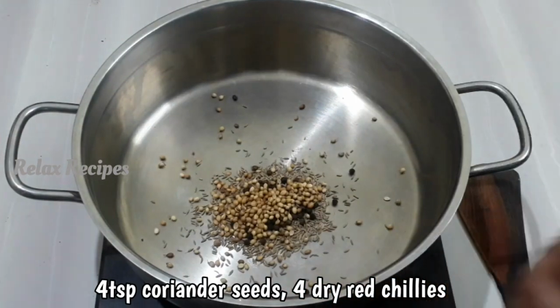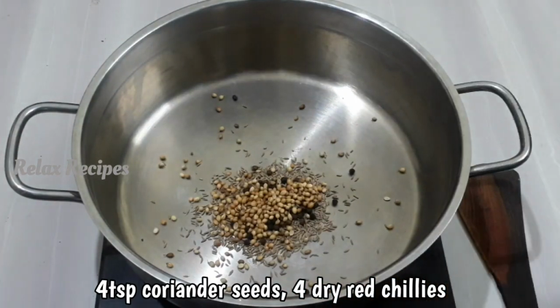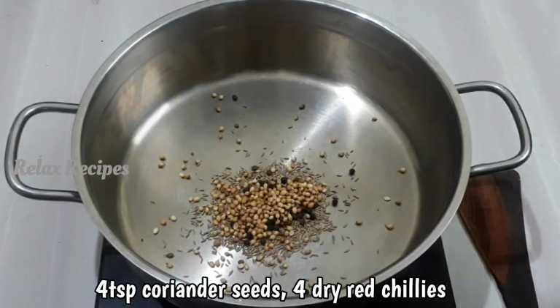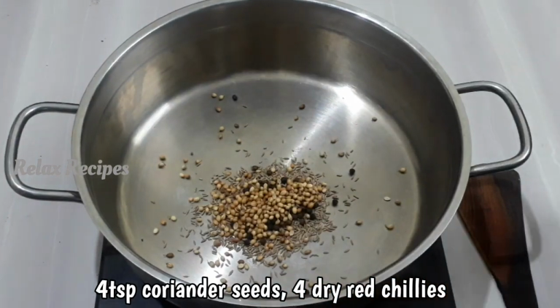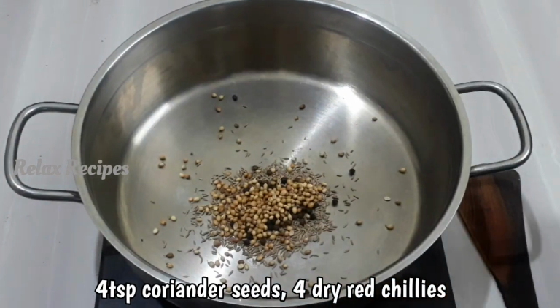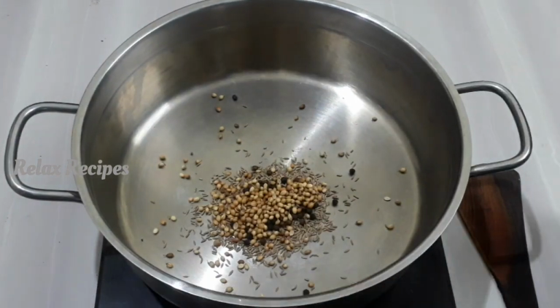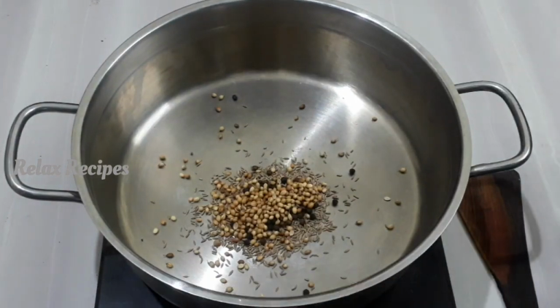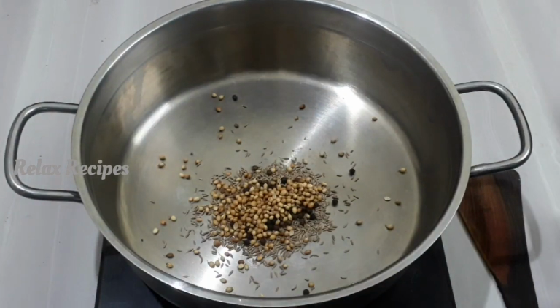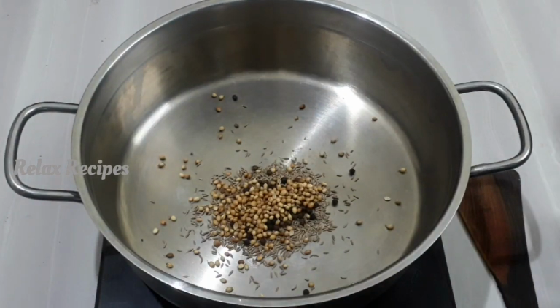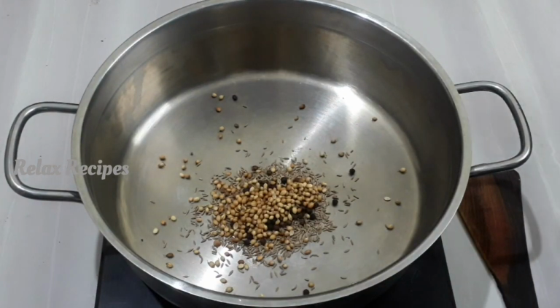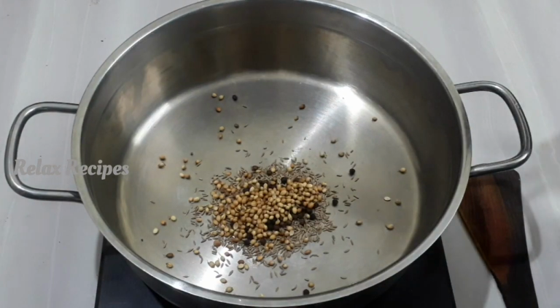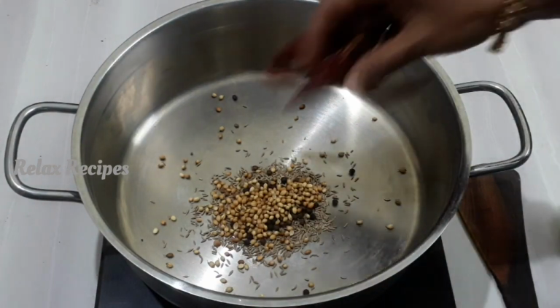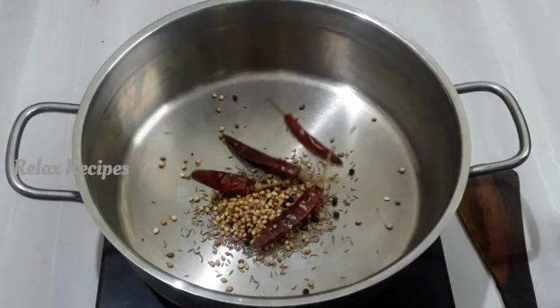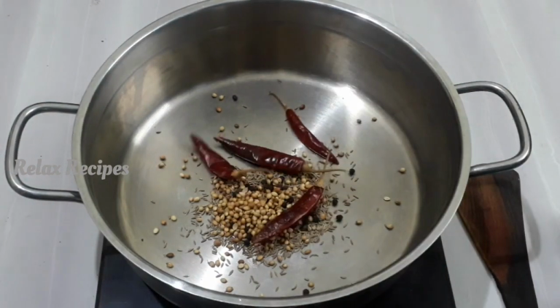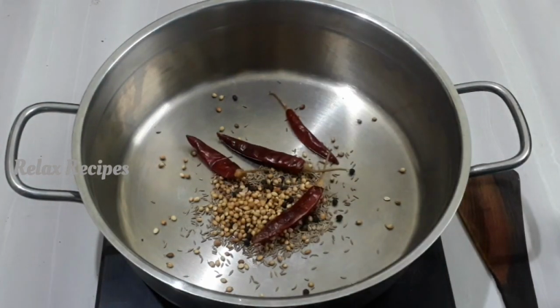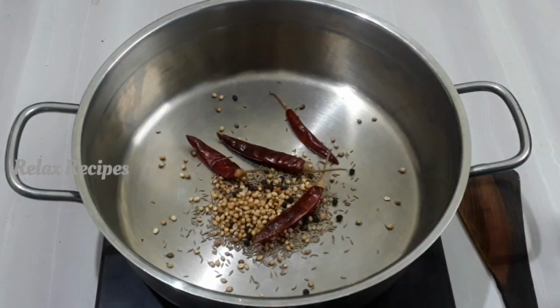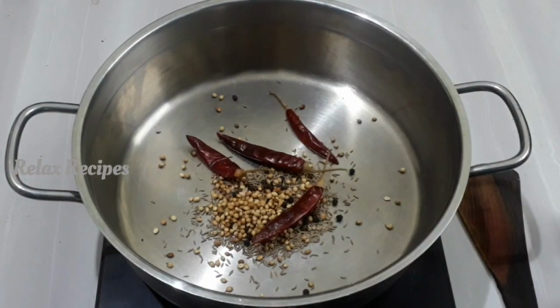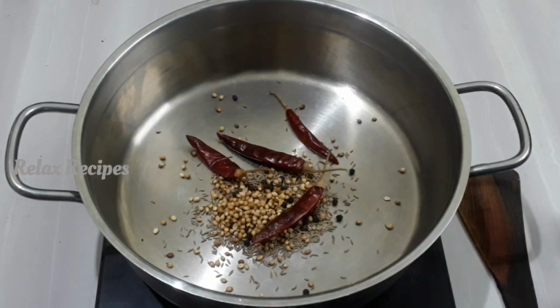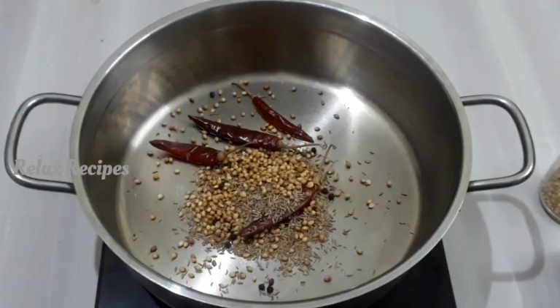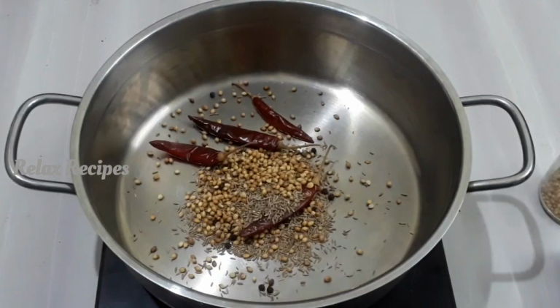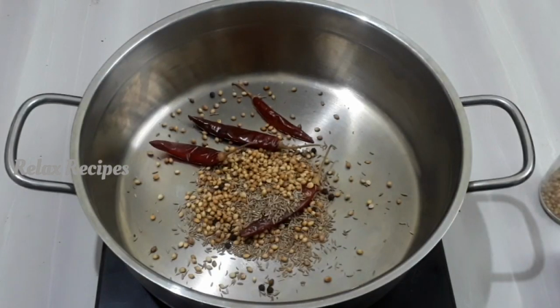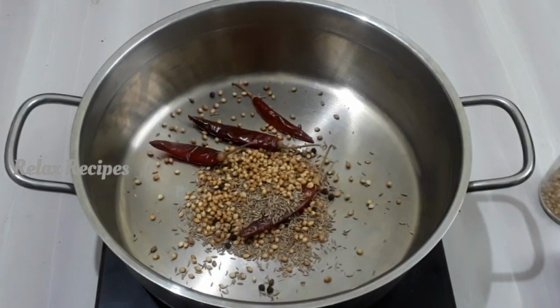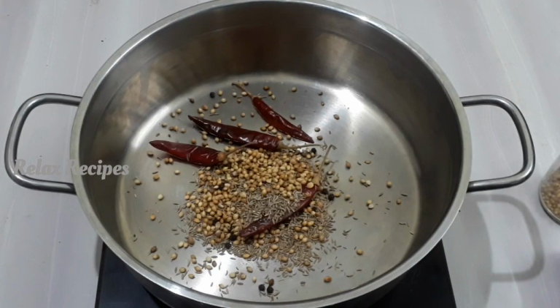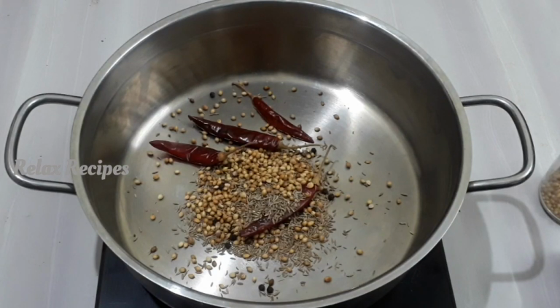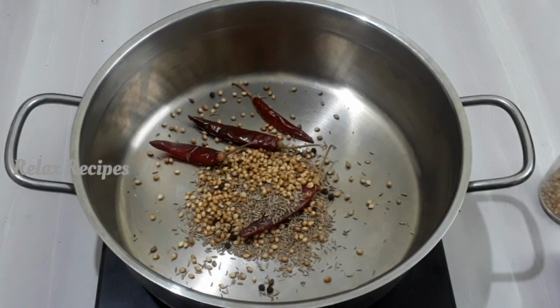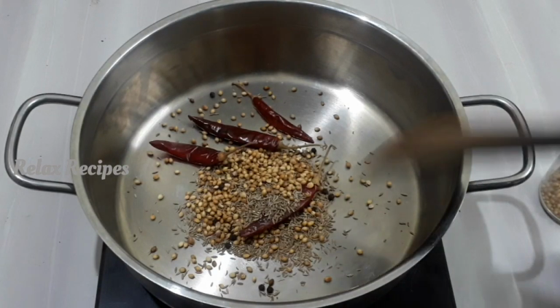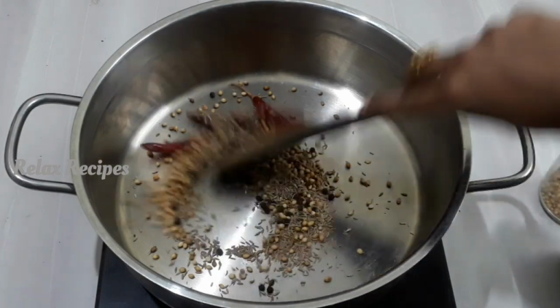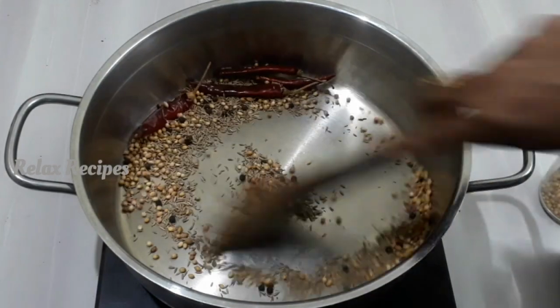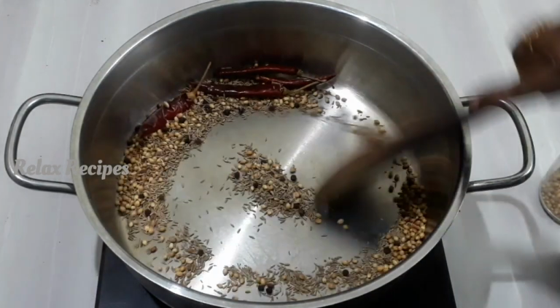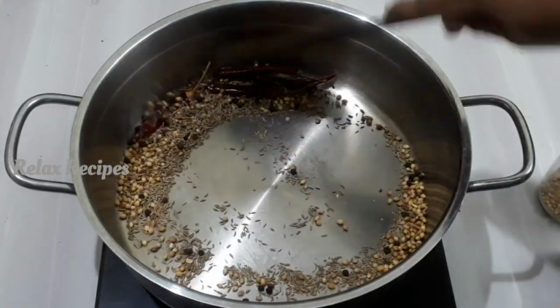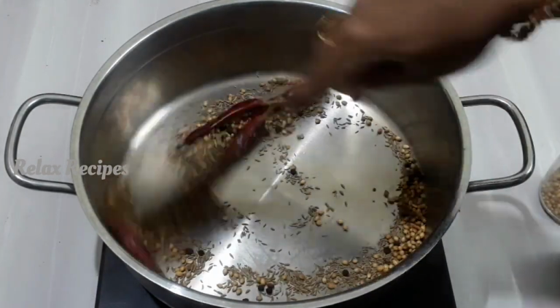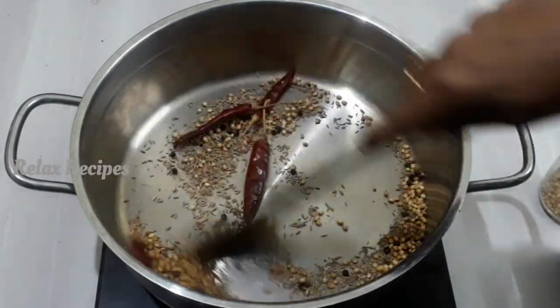You can tell everything you need to add. This uses 4 kinds of milk. Let's cook the milk as well.